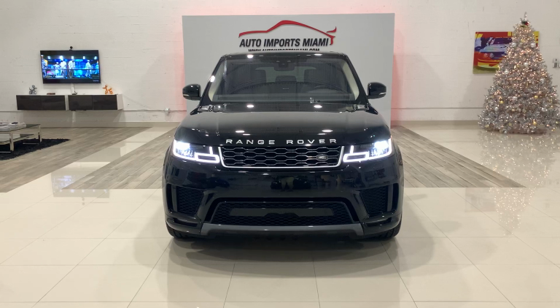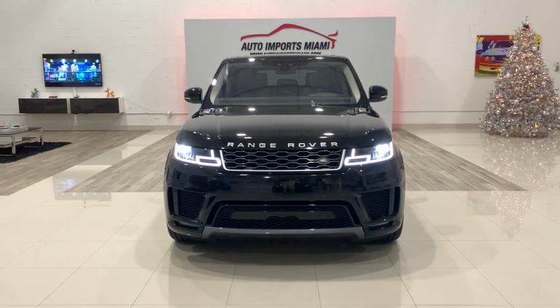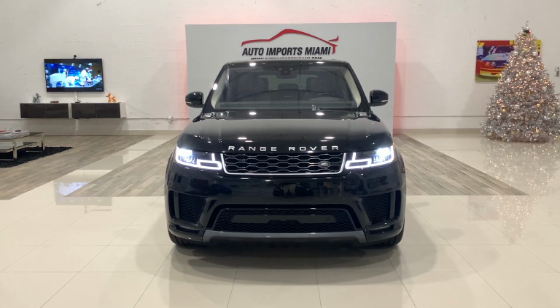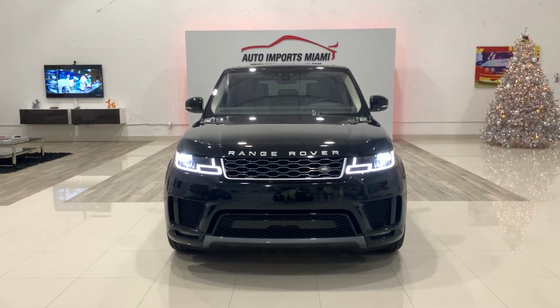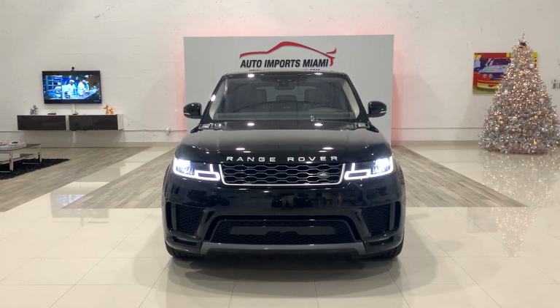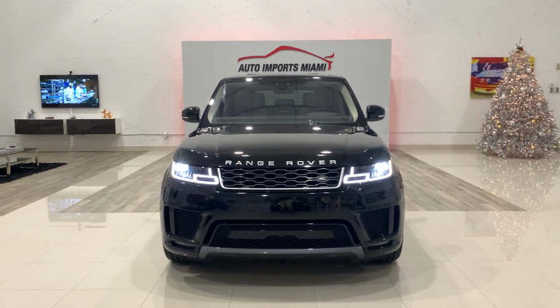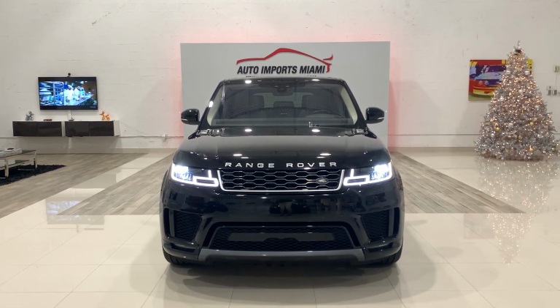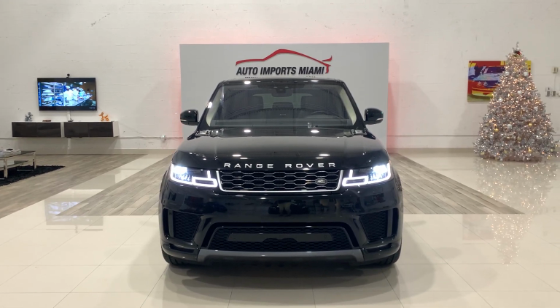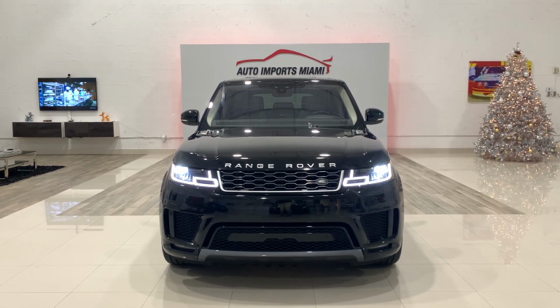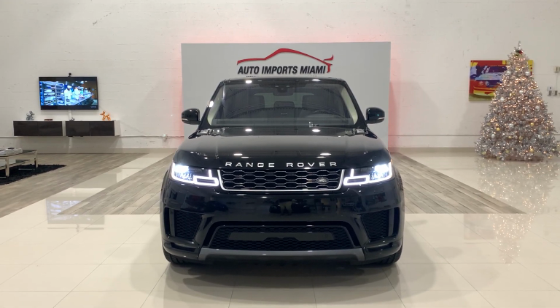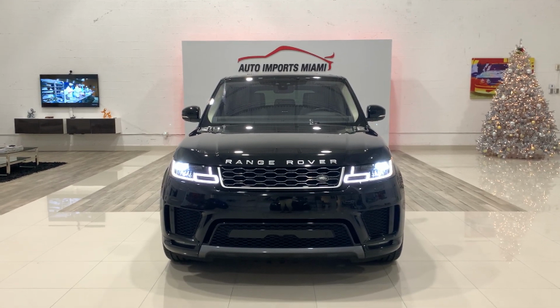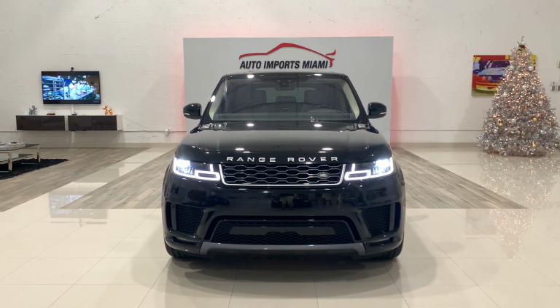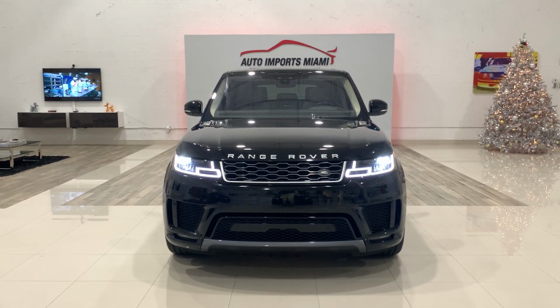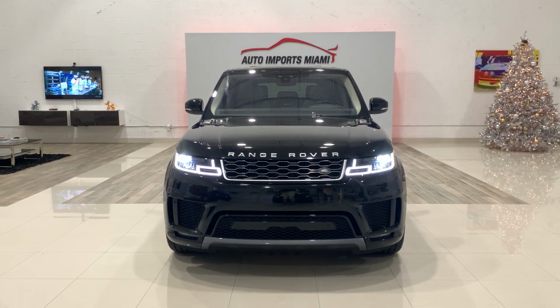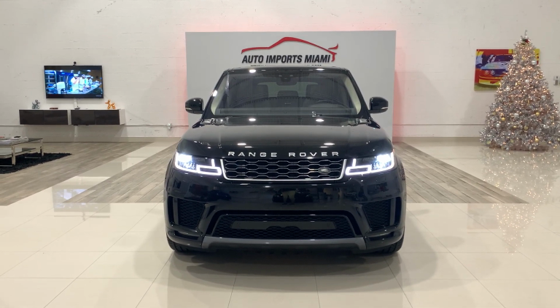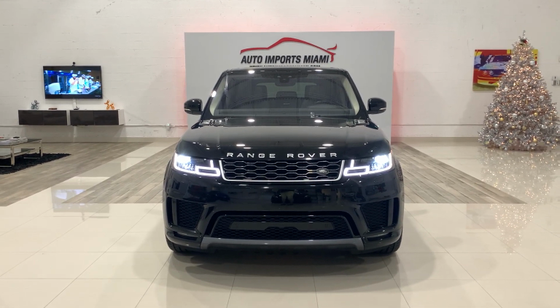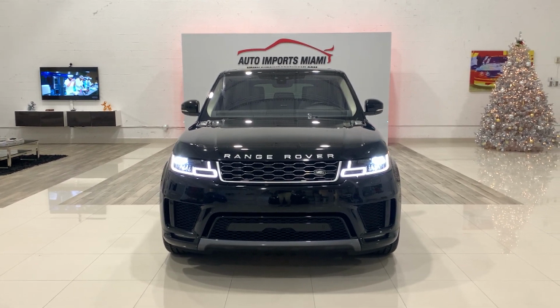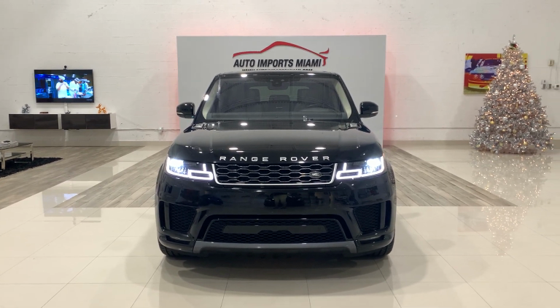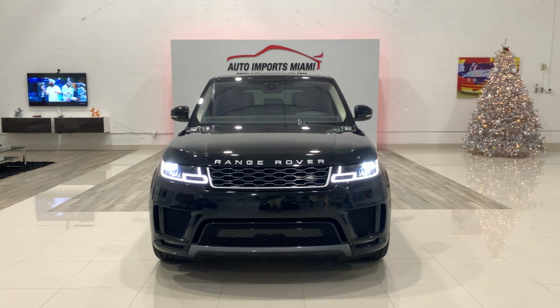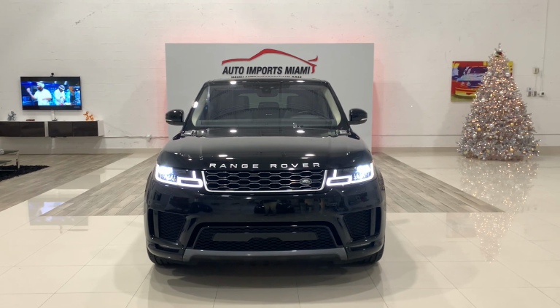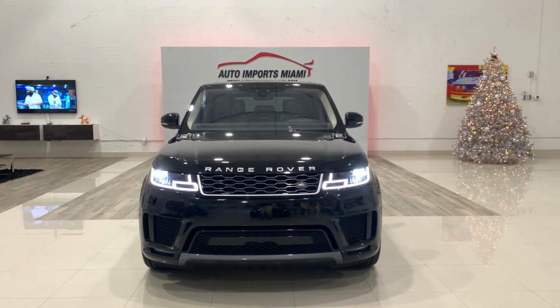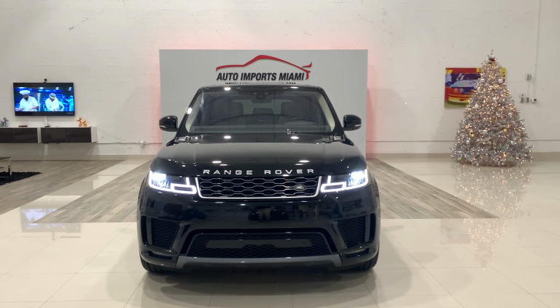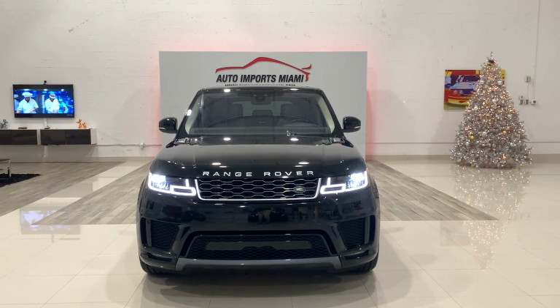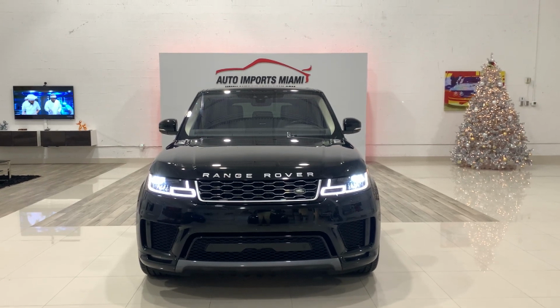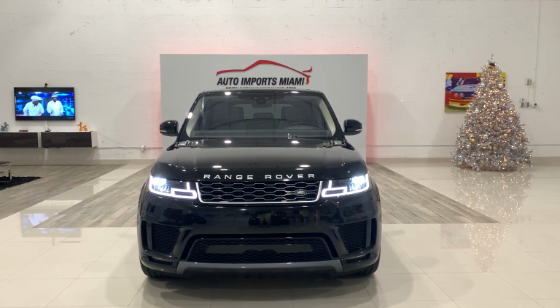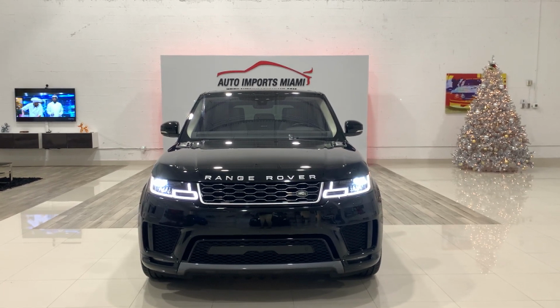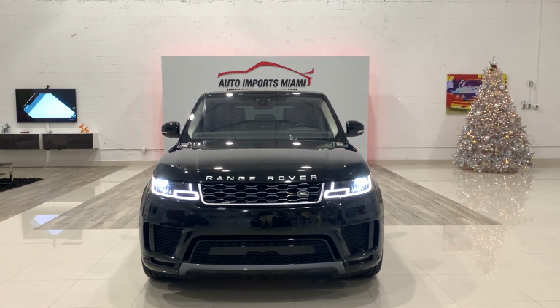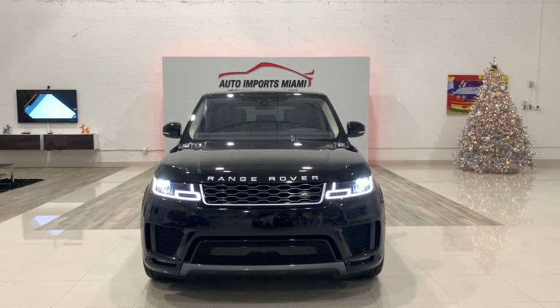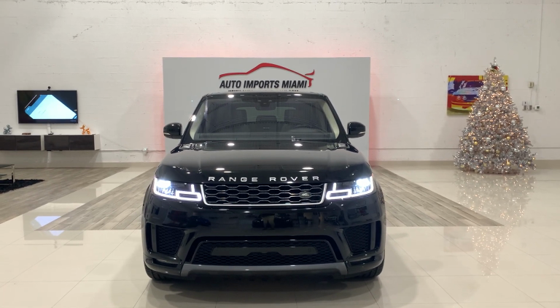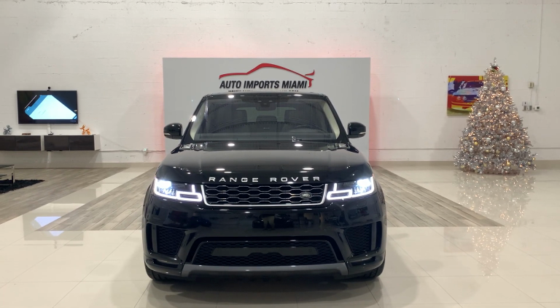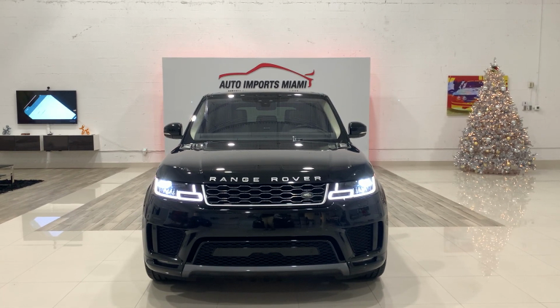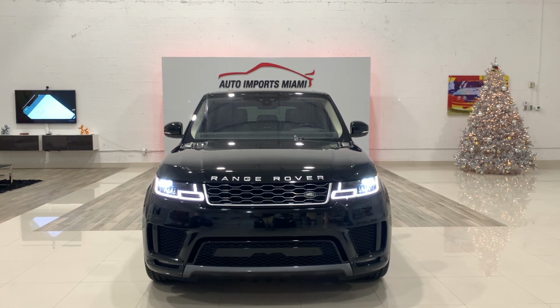Hi guys, today we're doing a video walk around of a 2018 Range Rover Sport Diesel HSE with 50,000 miles.